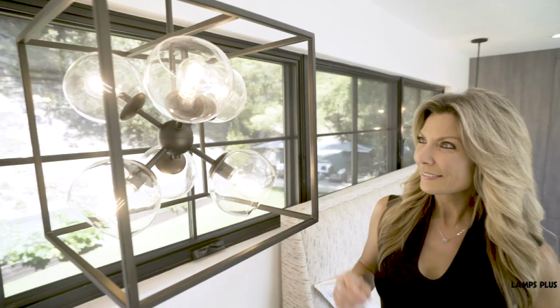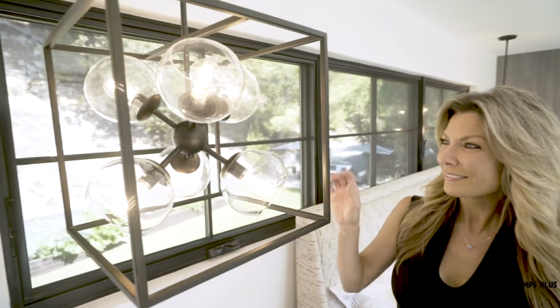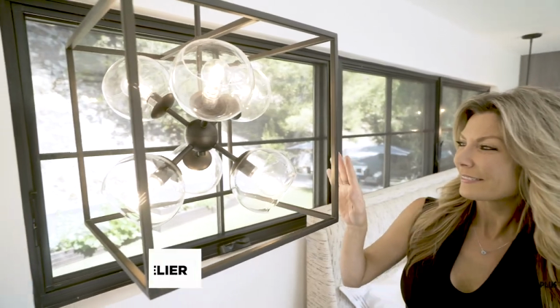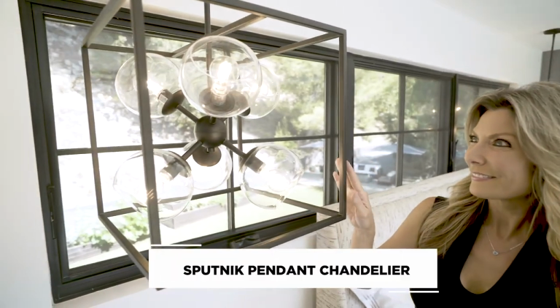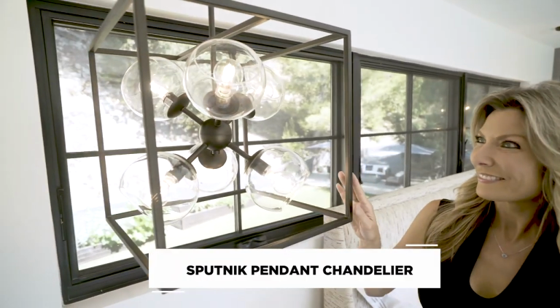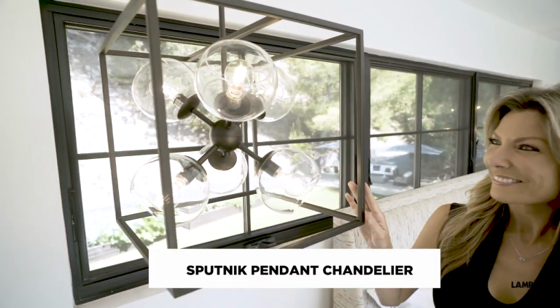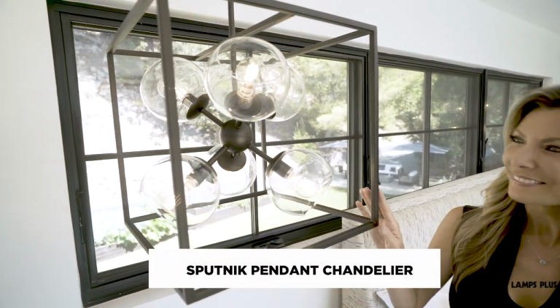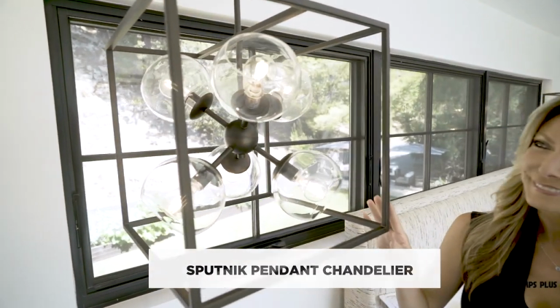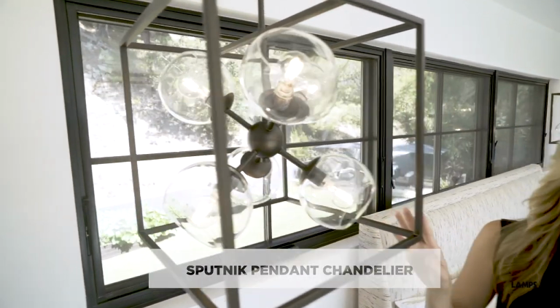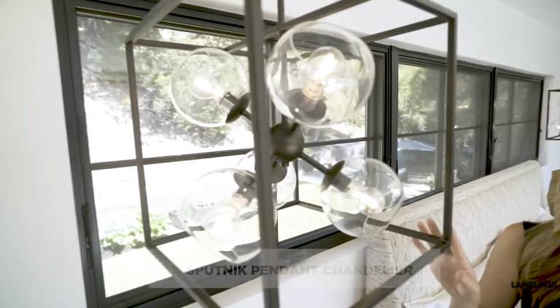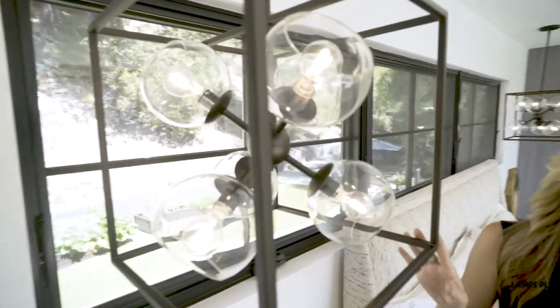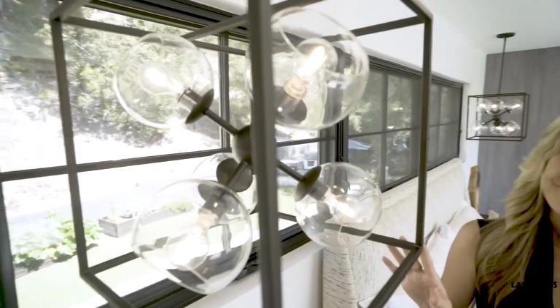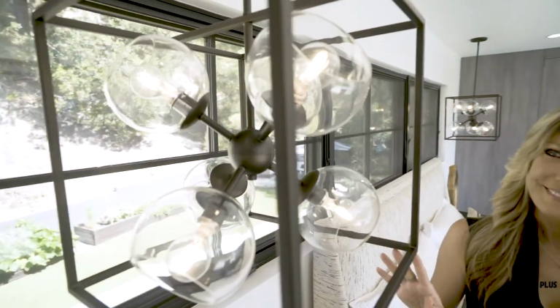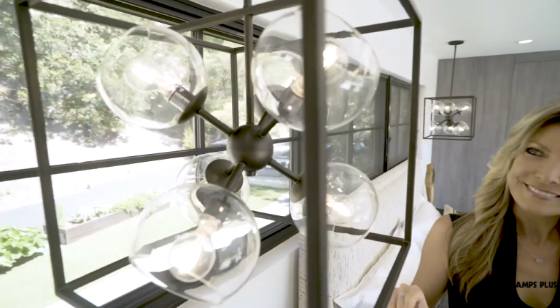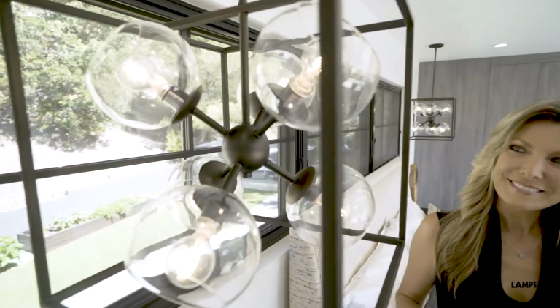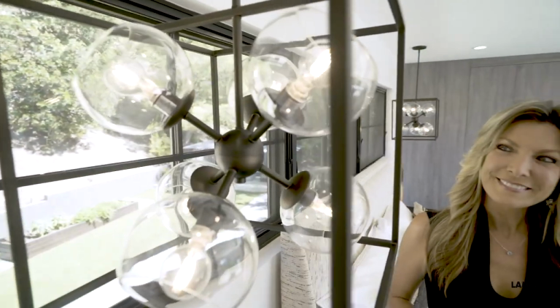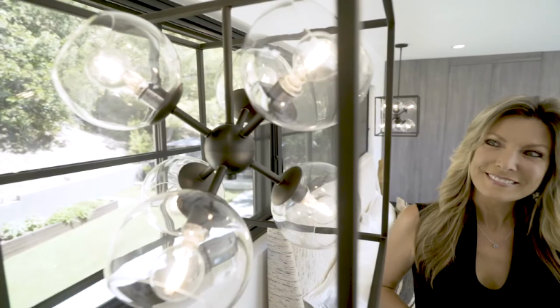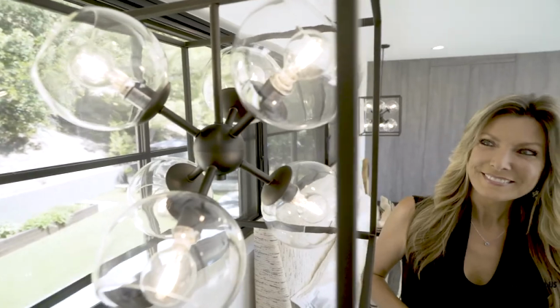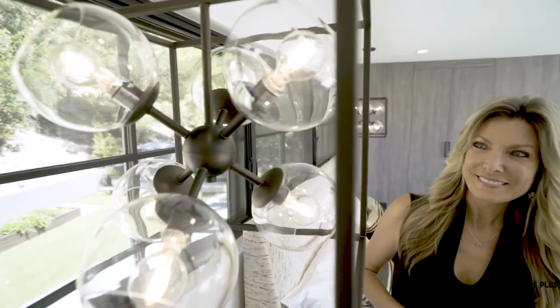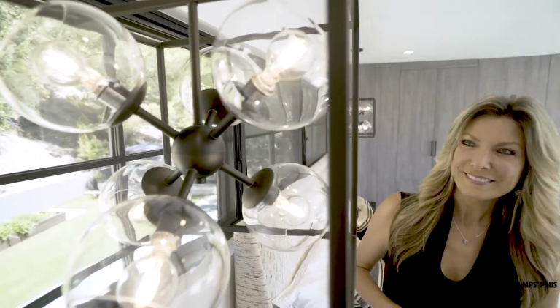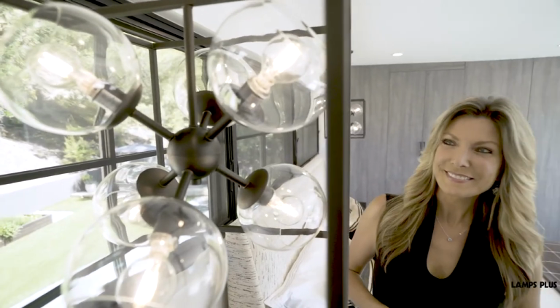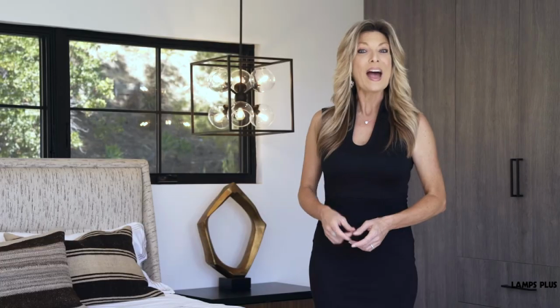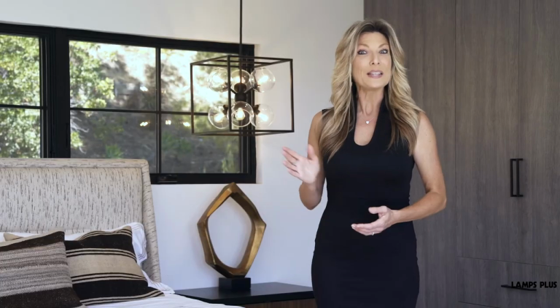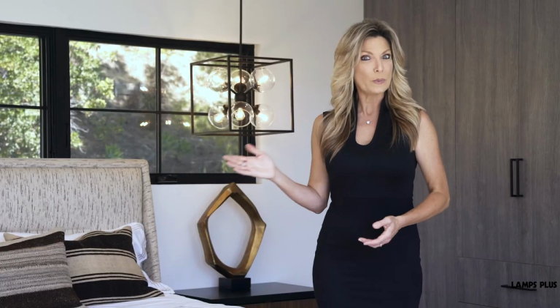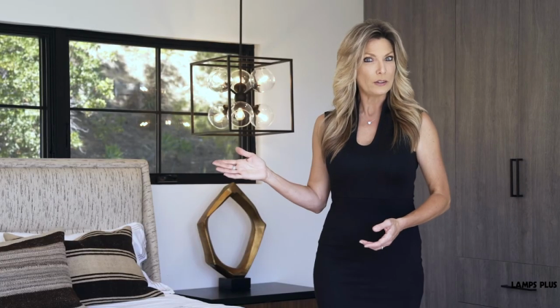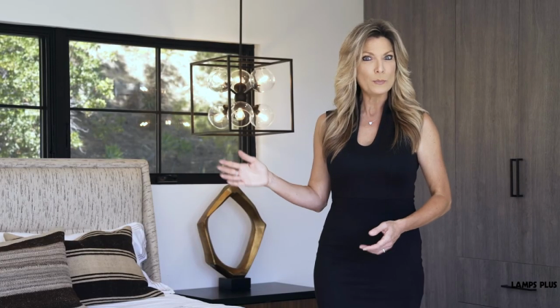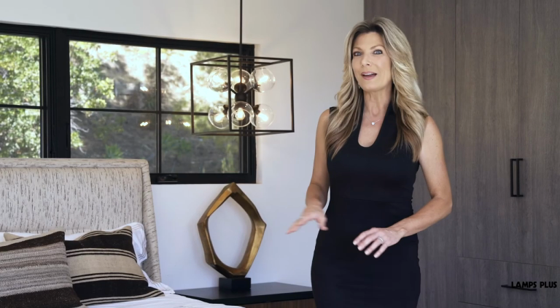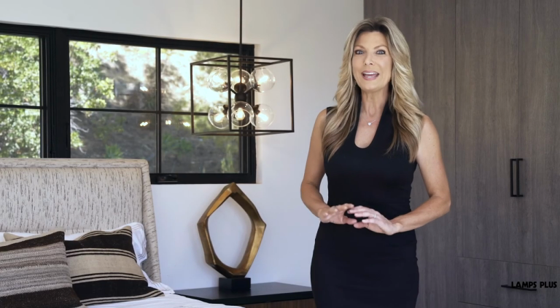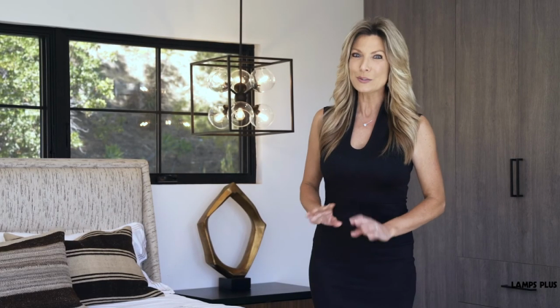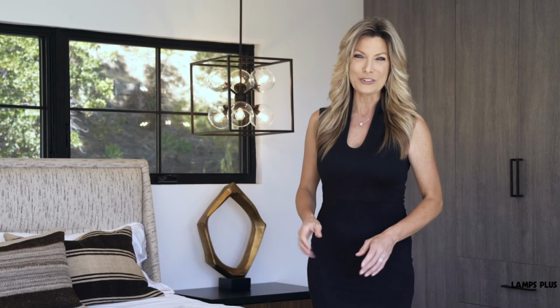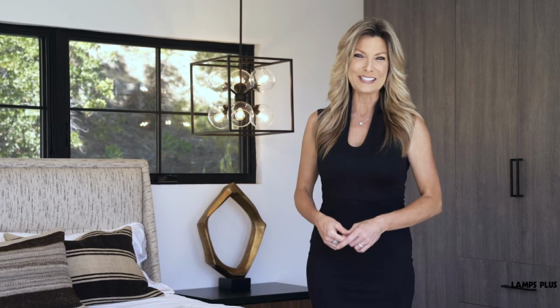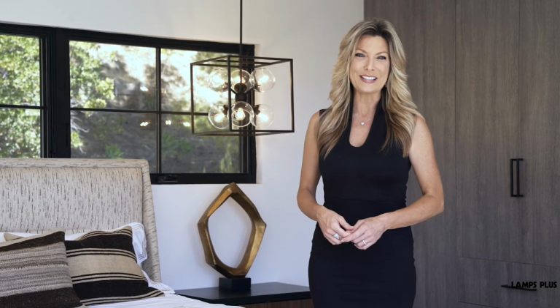I also wanted to use pendant lights over the bedside tables instead of table lamps. It's a great way to bring some height into the room, and these Sputnik cubes are like hanging sculptures in the space.